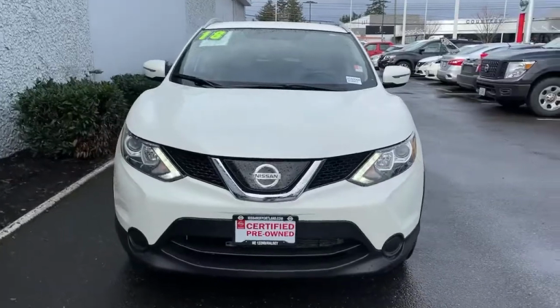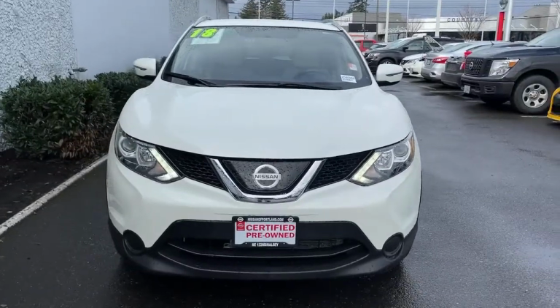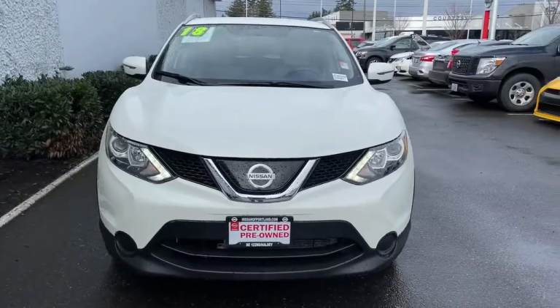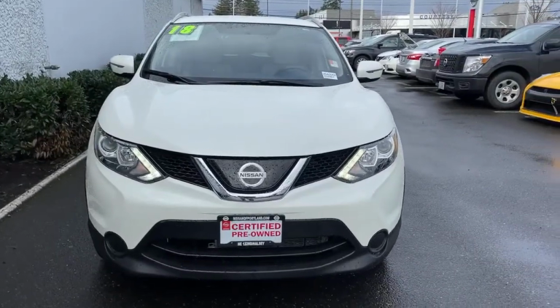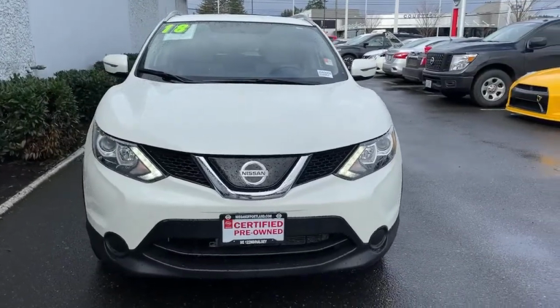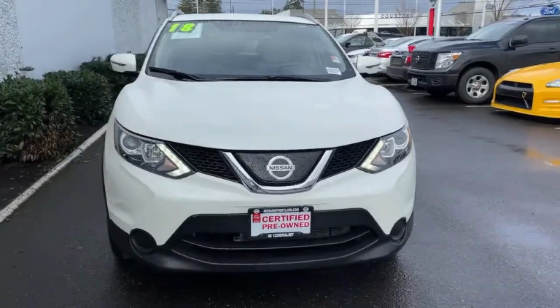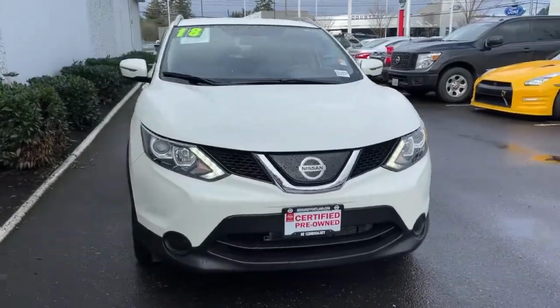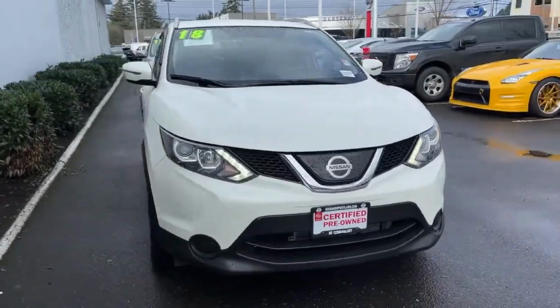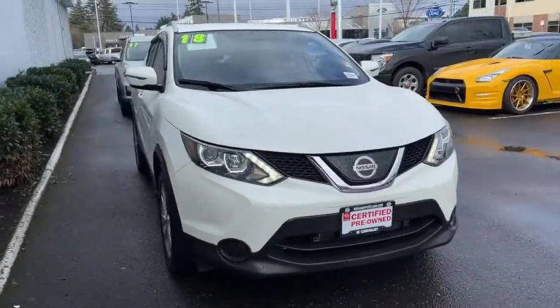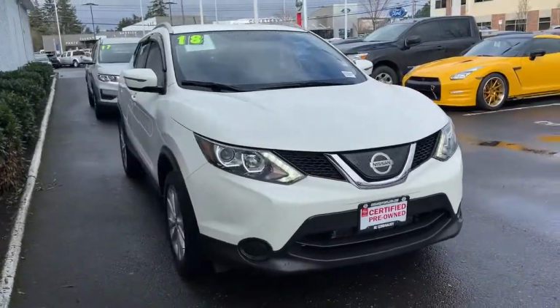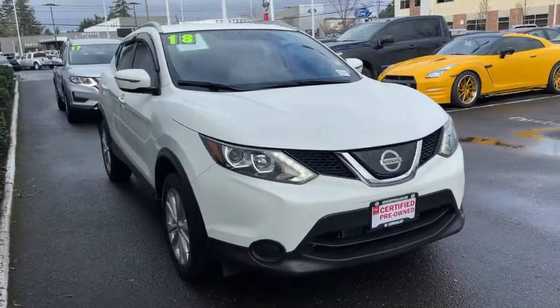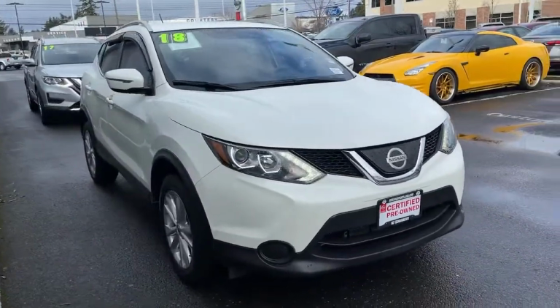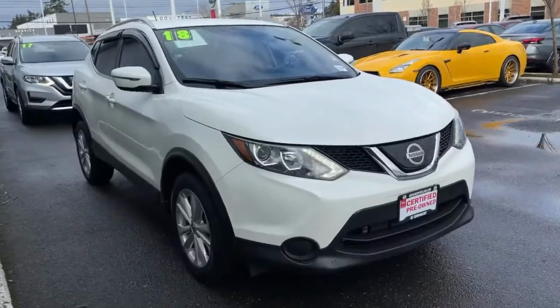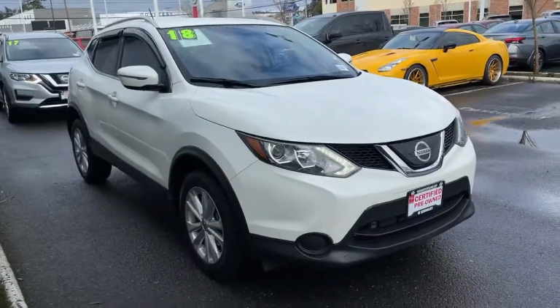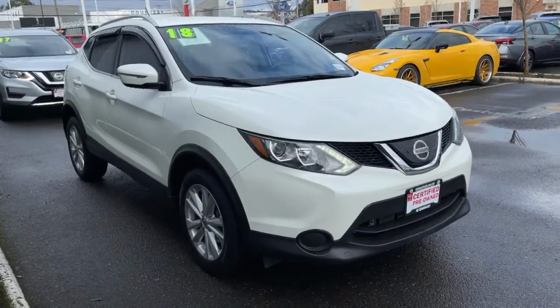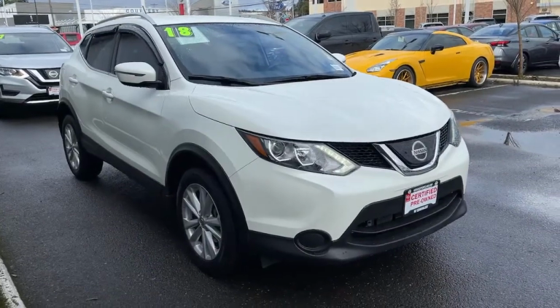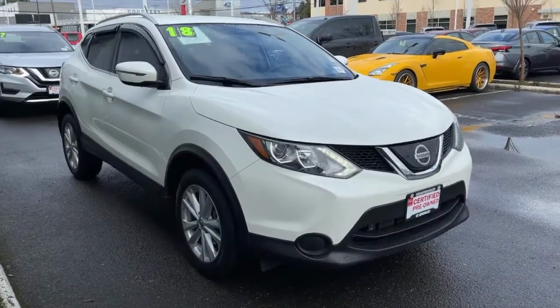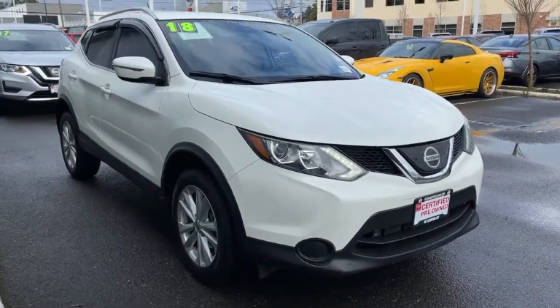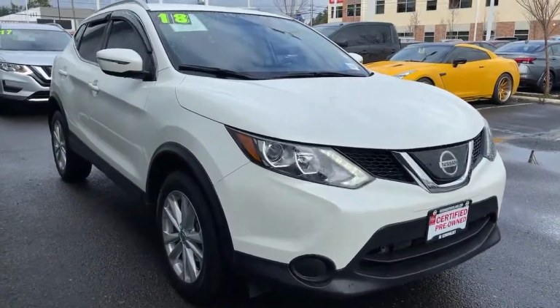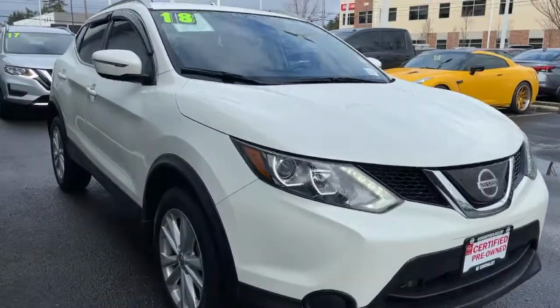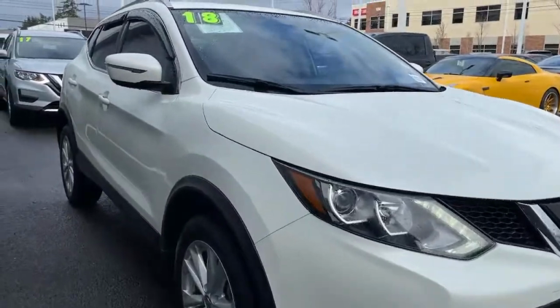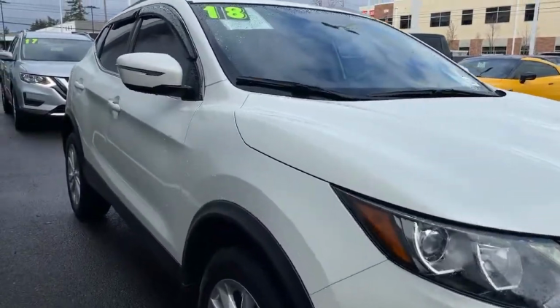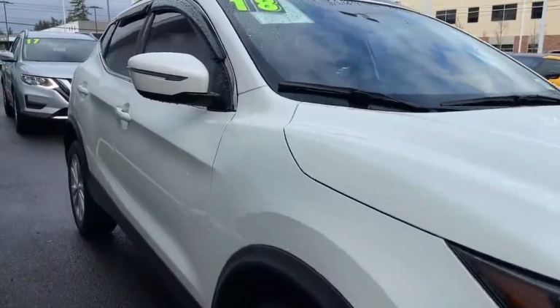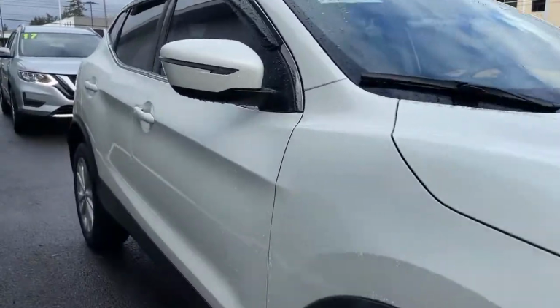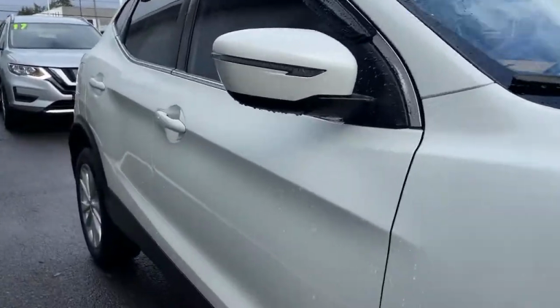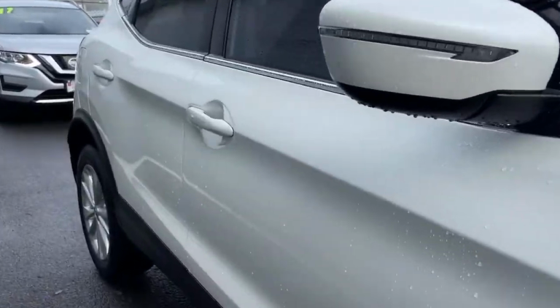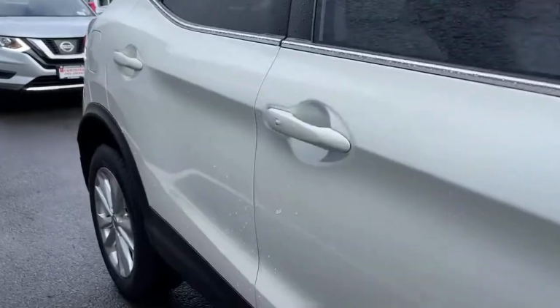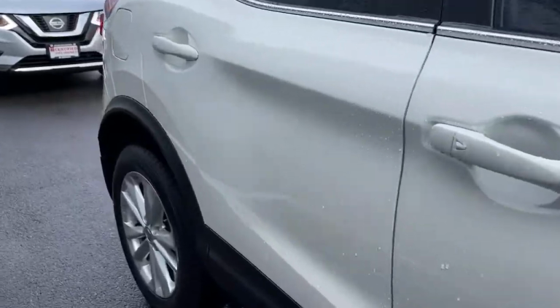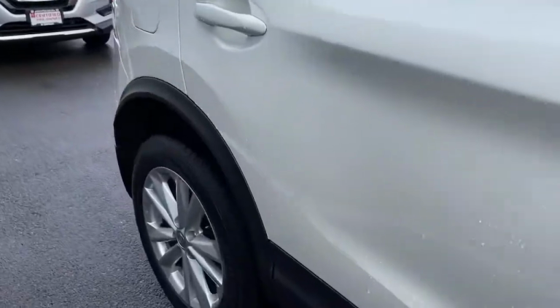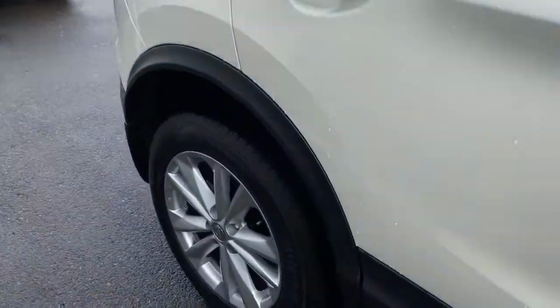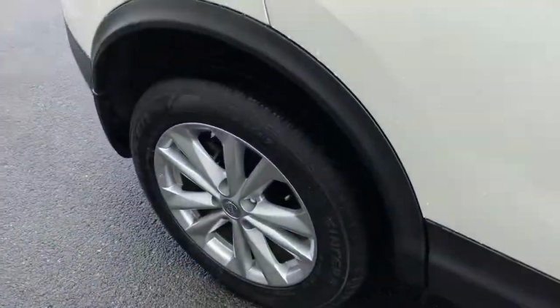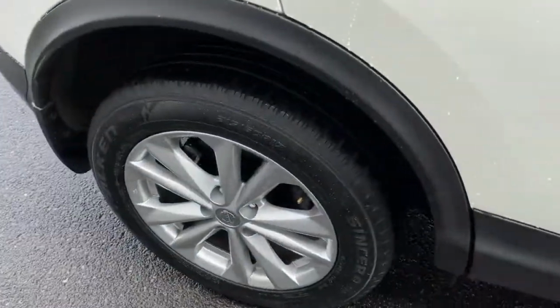Style, security, and efficiency blend beautifully in this Nissan Rogue, the handsome, family-friendly compact SUV that offers standard driver-assist safety features and a smooth, responsive ride.